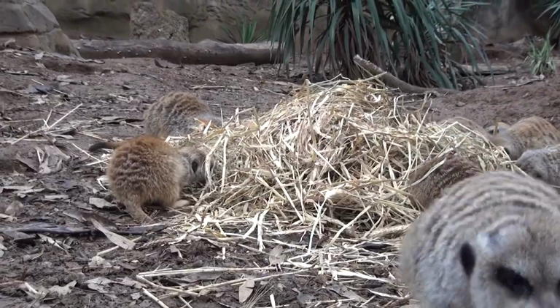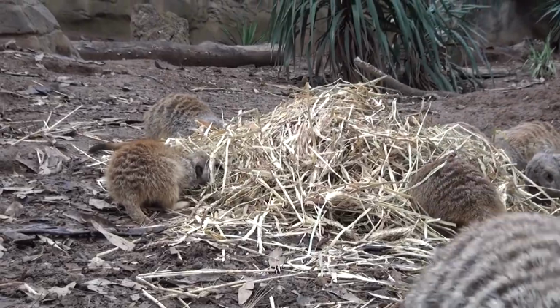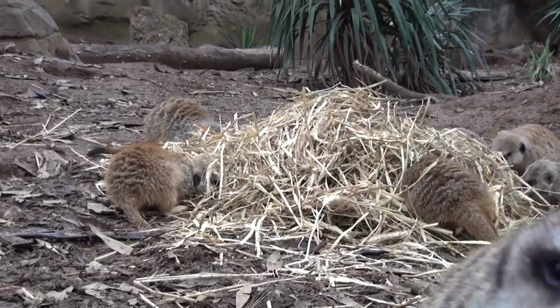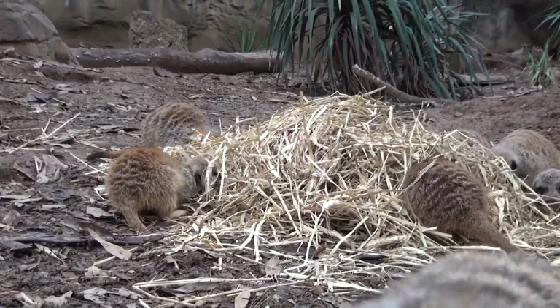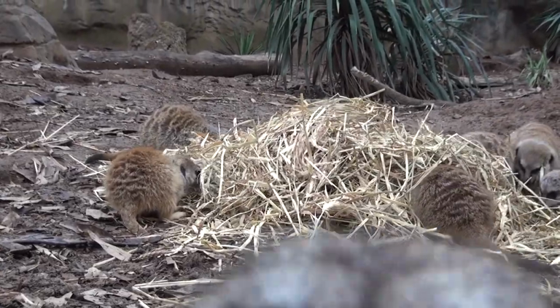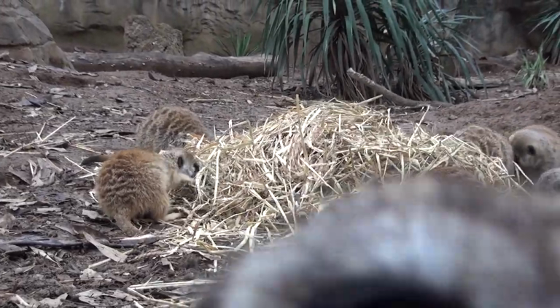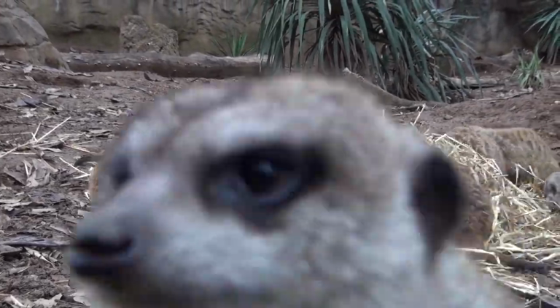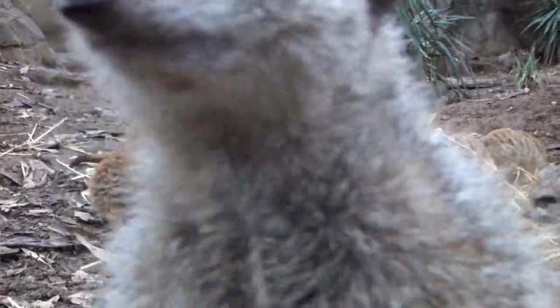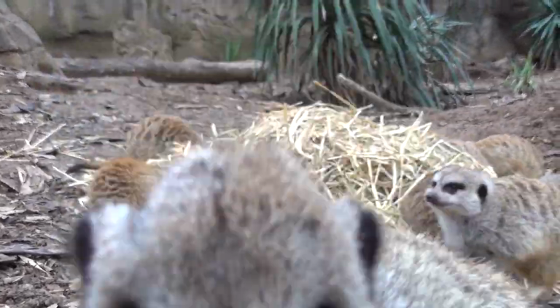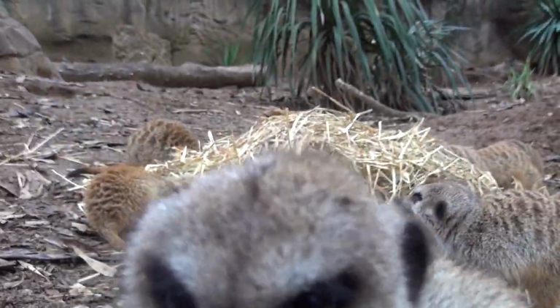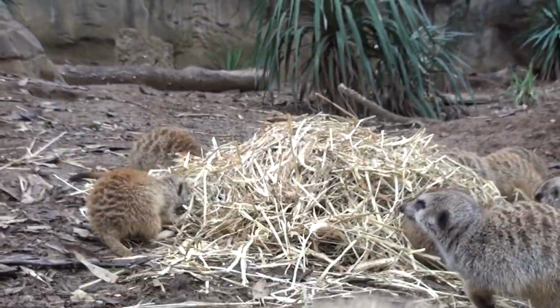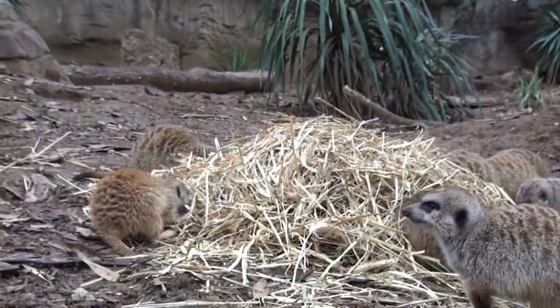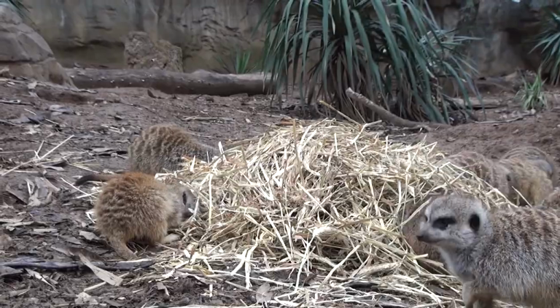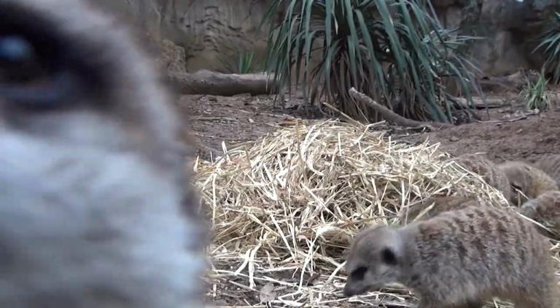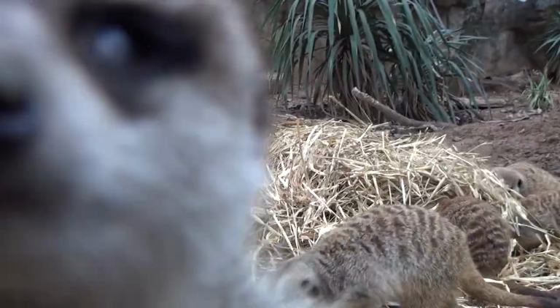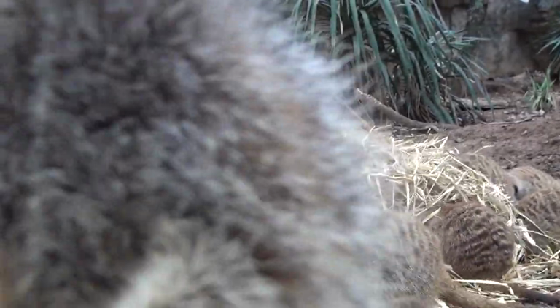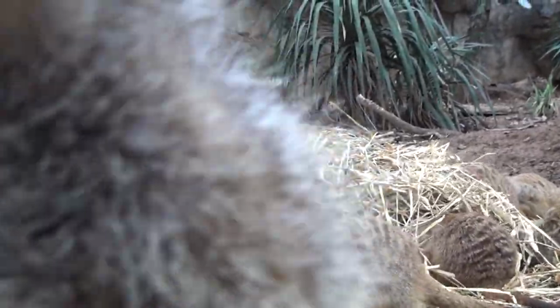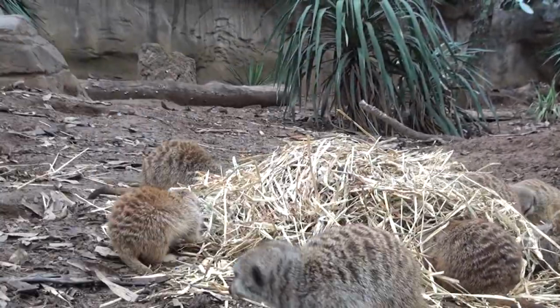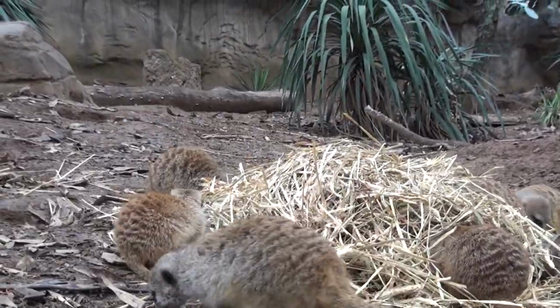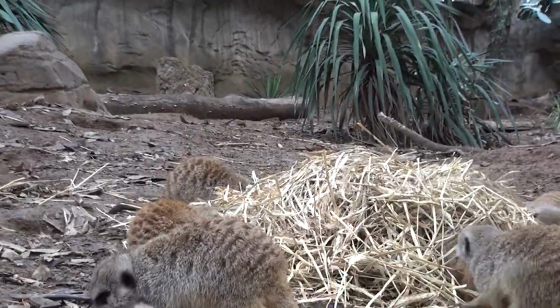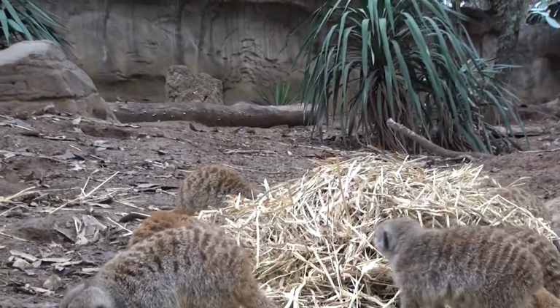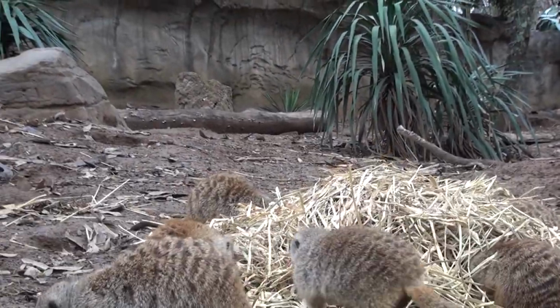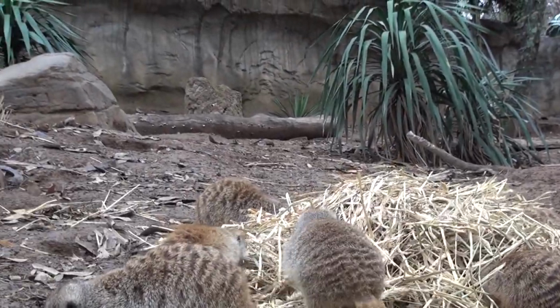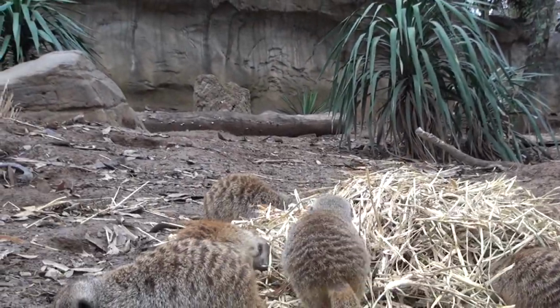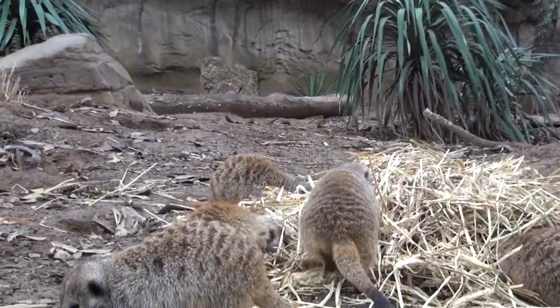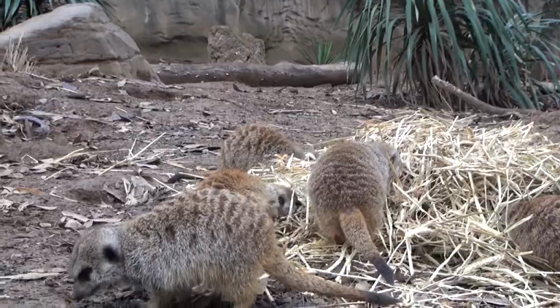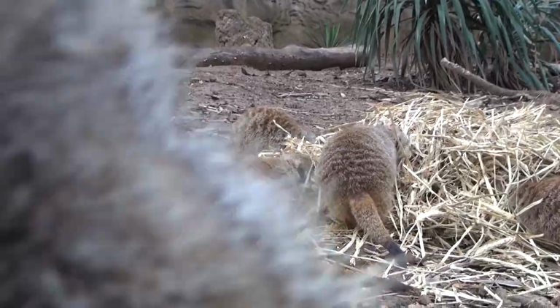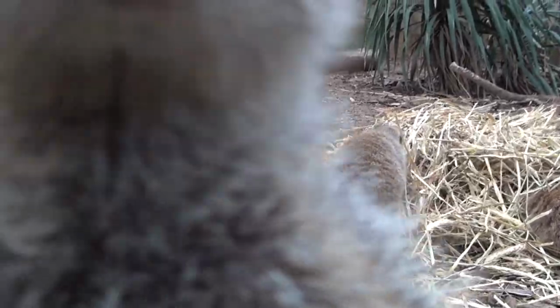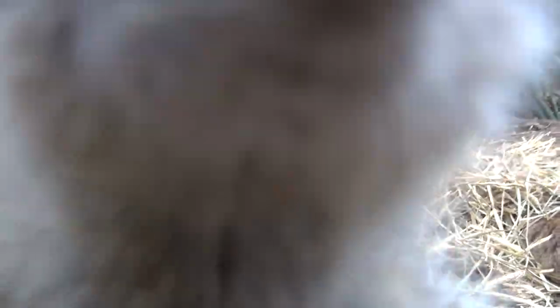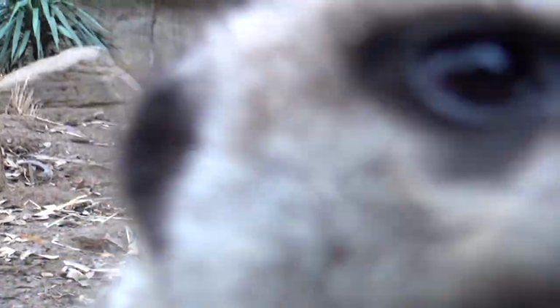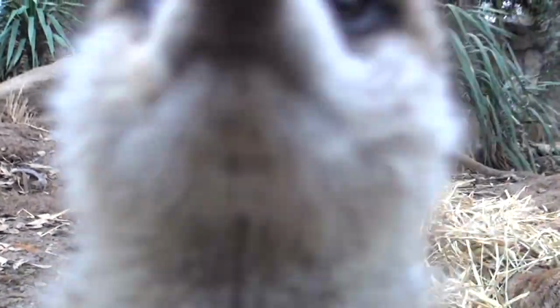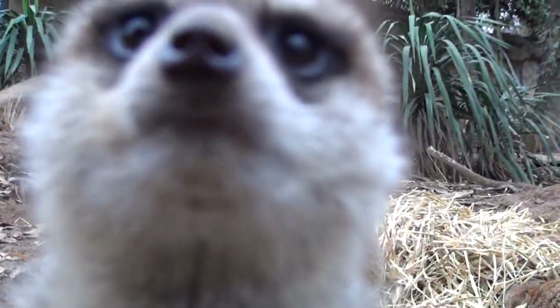We have 12 meerkats — it's the dad, whose name is Rudy, and 11 of his kids. Meerkats are from South Africa and they're very curious.